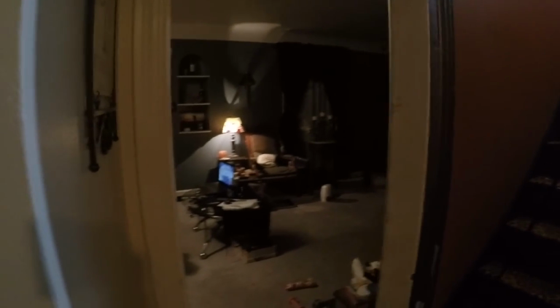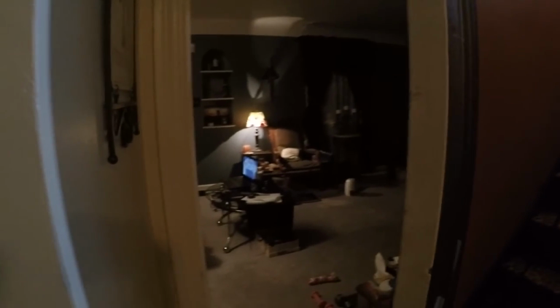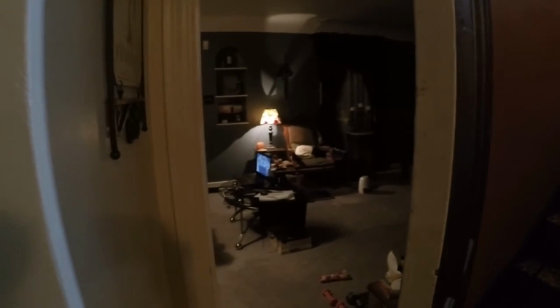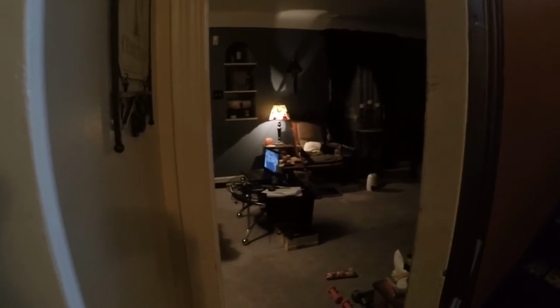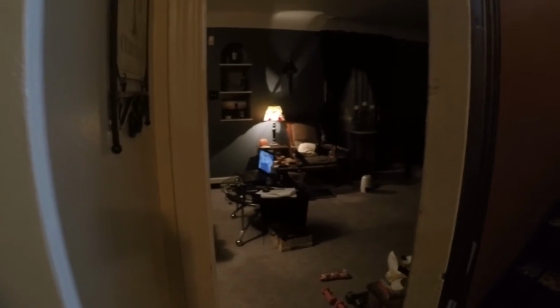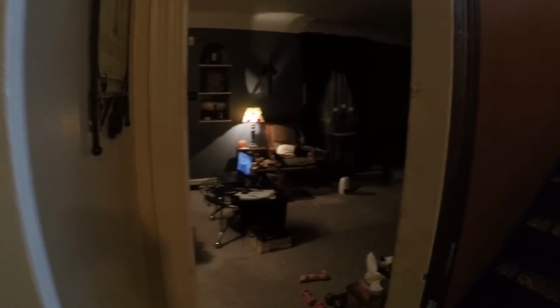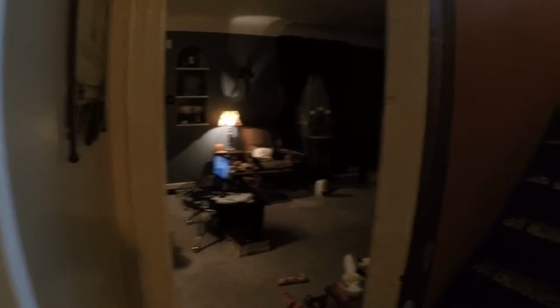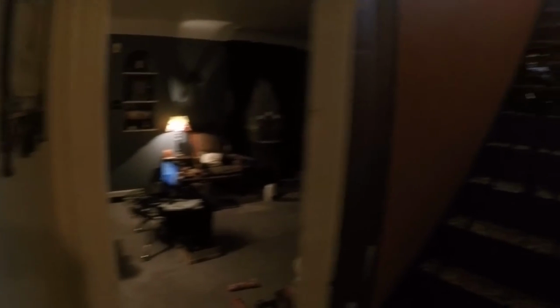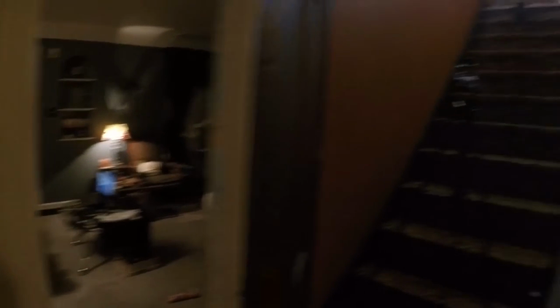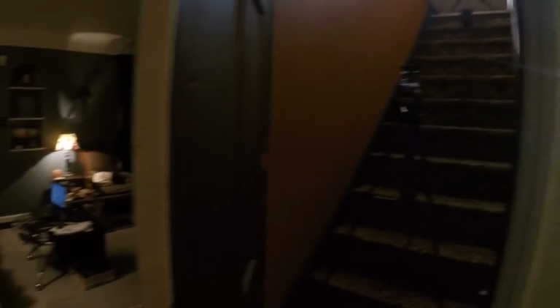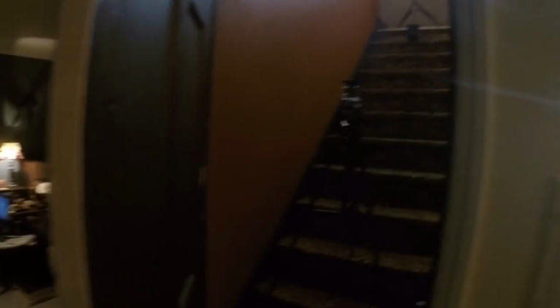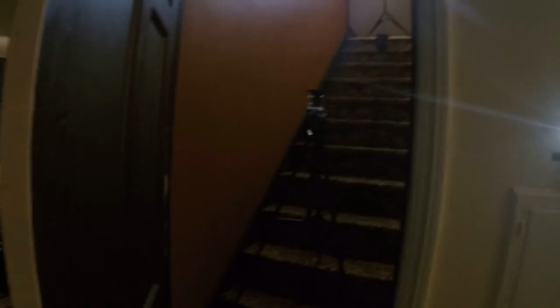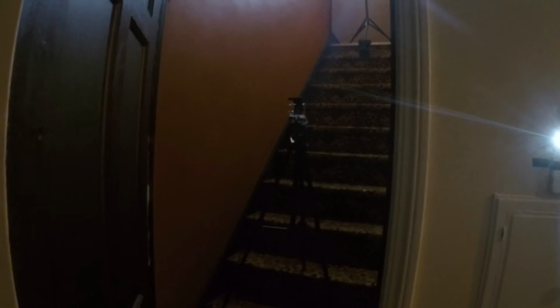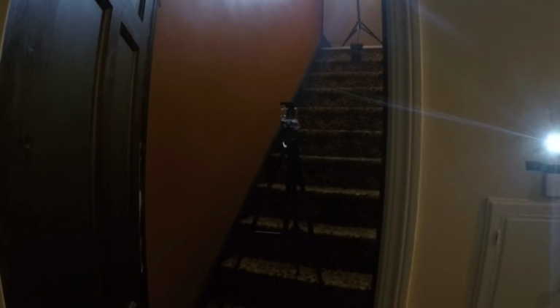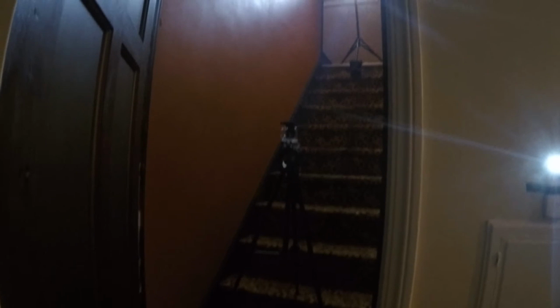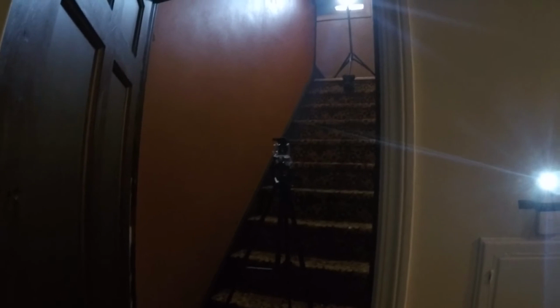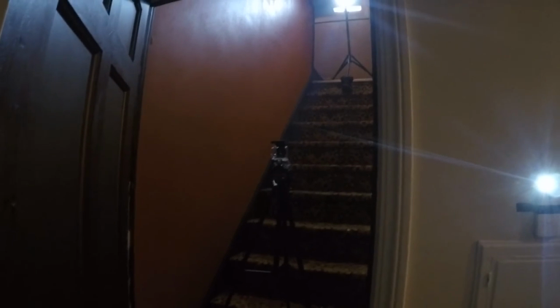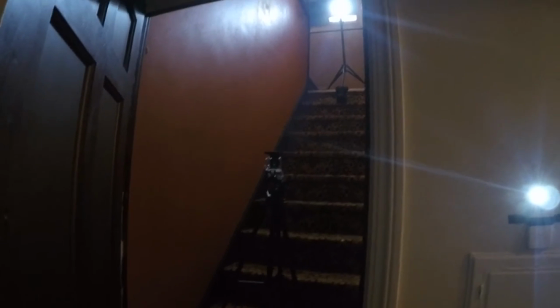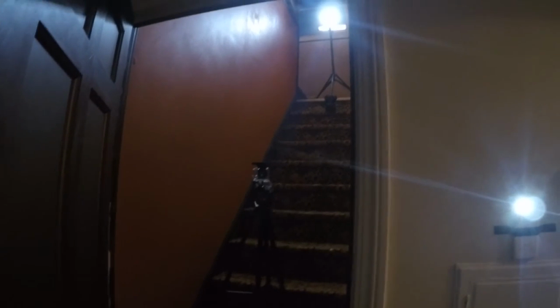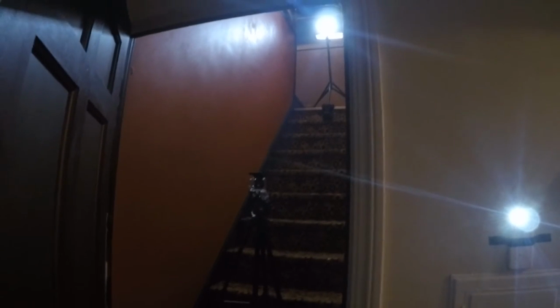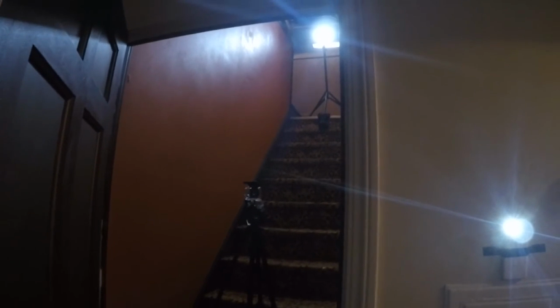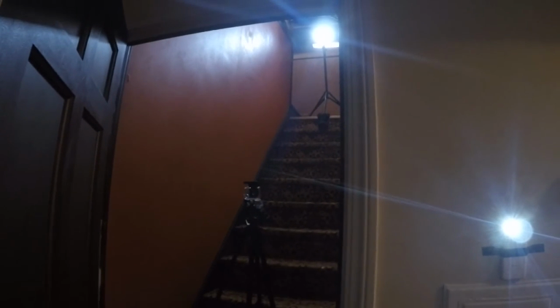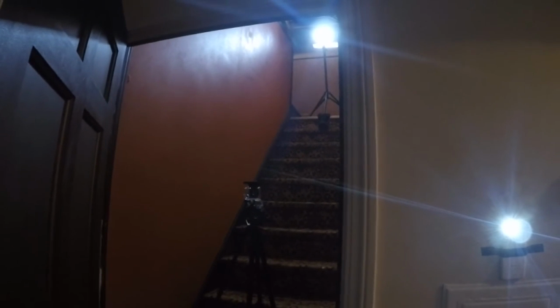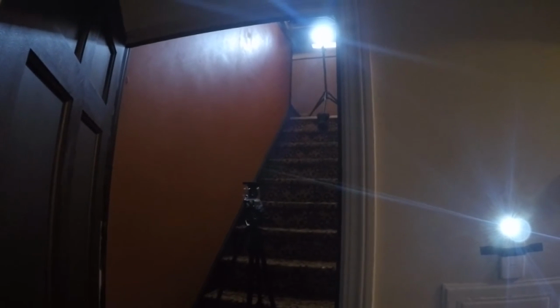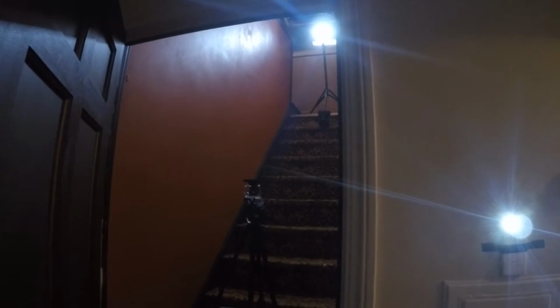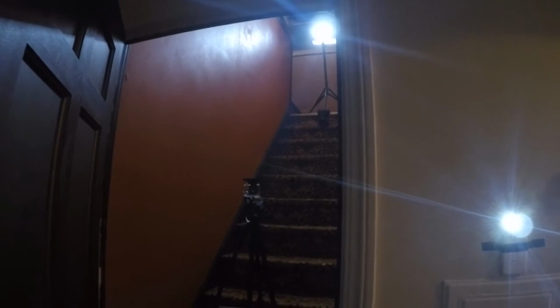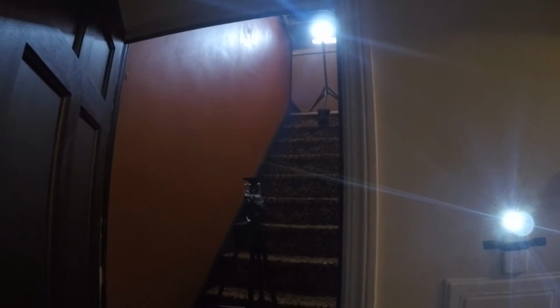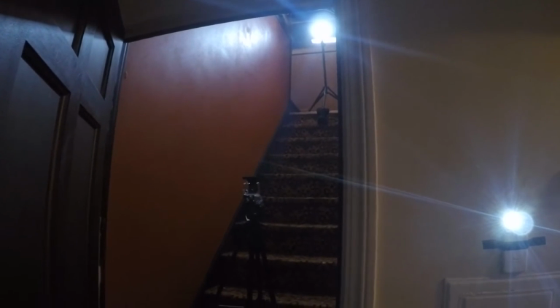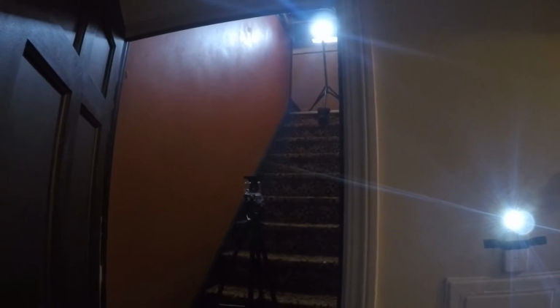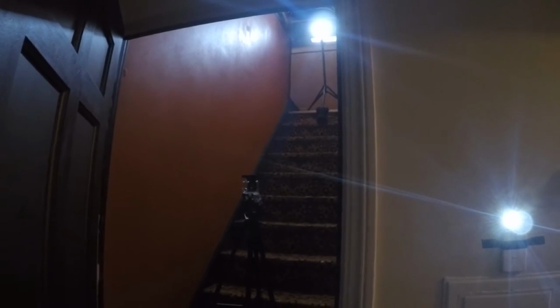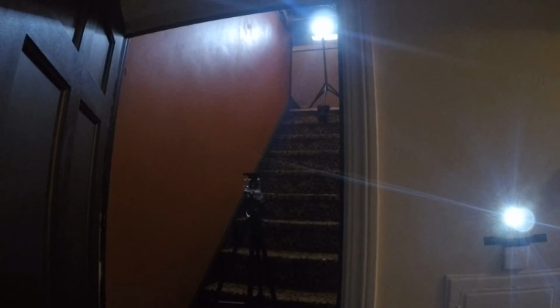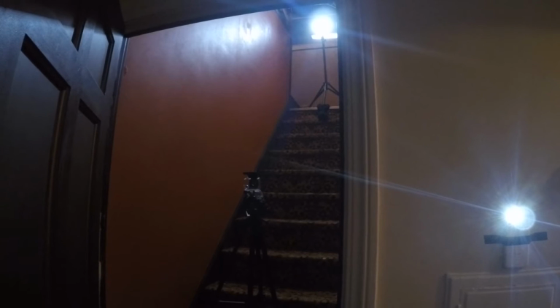I'm also watching the Cavs game kind of while working on this, so I'm multitasking — and that's pretty bright in the GoPro.